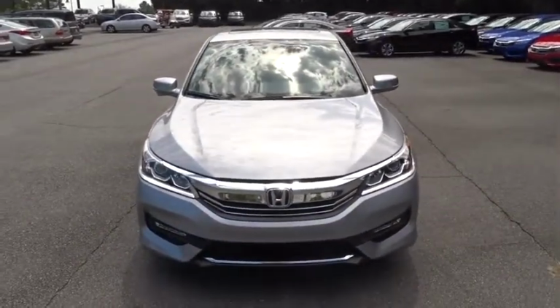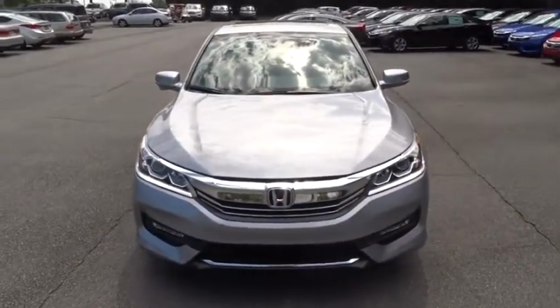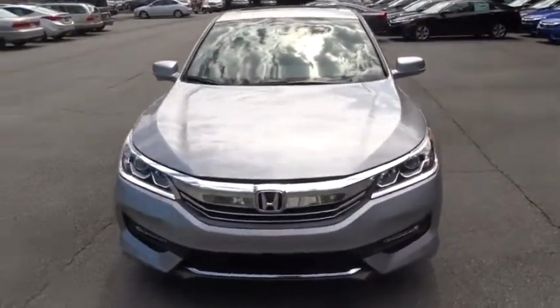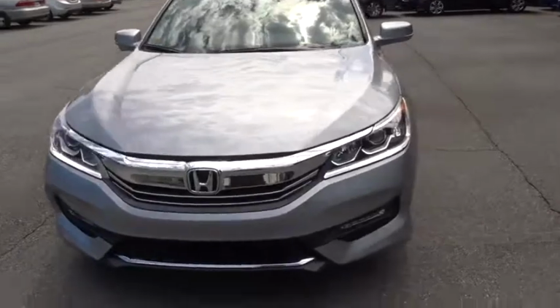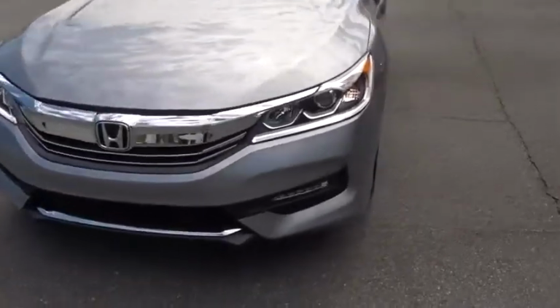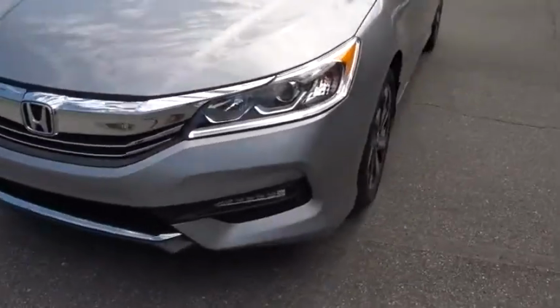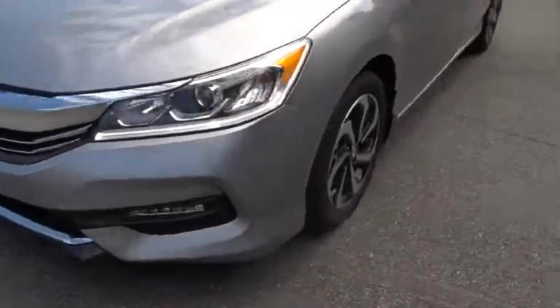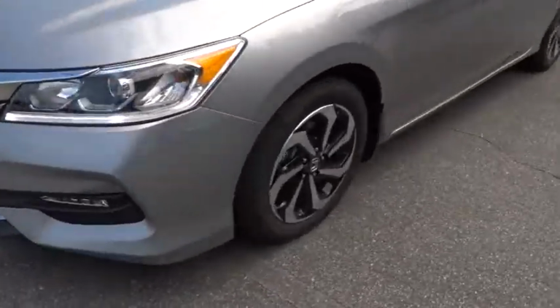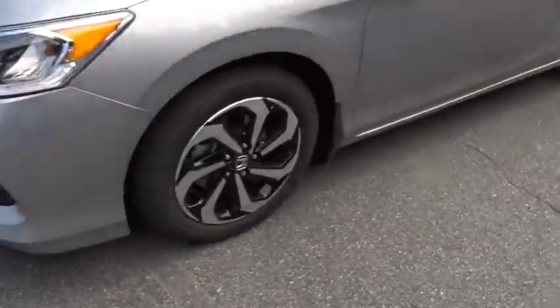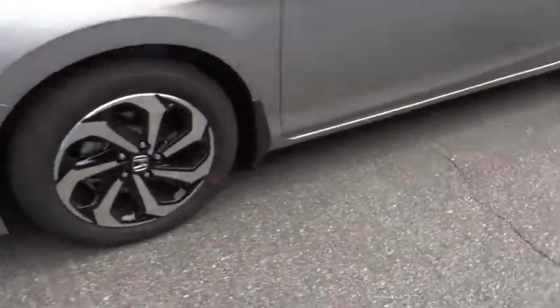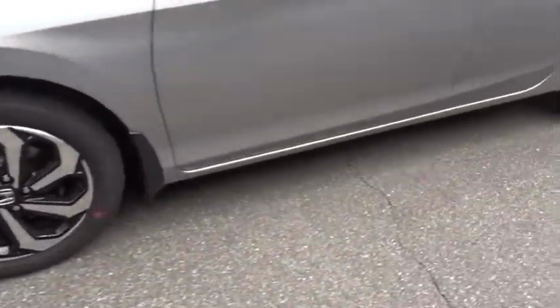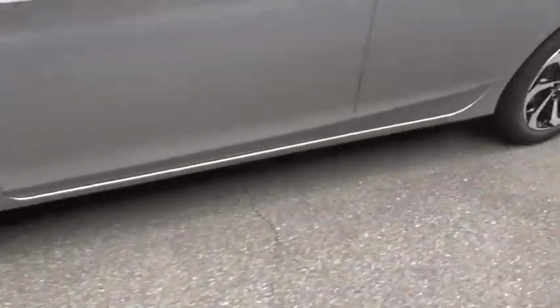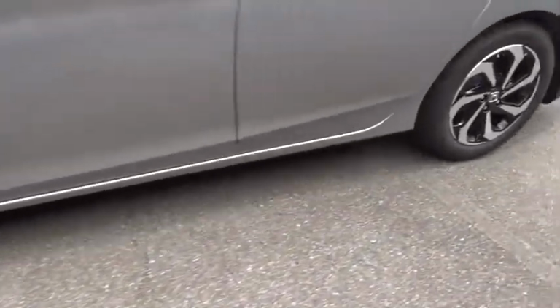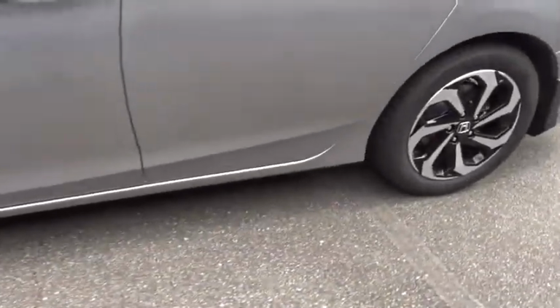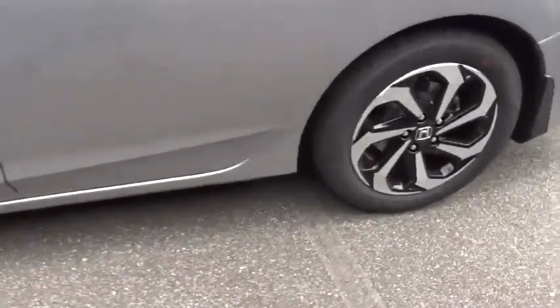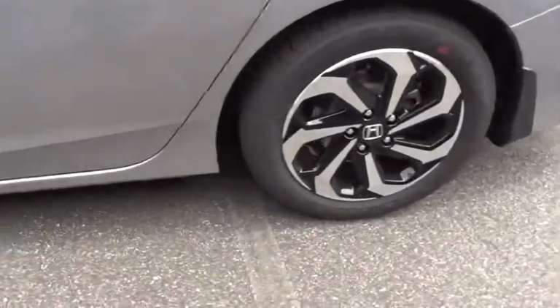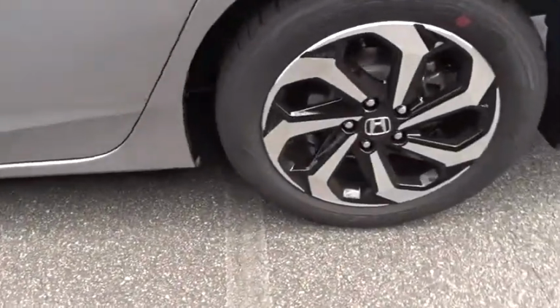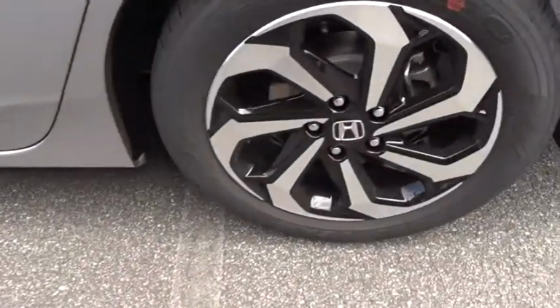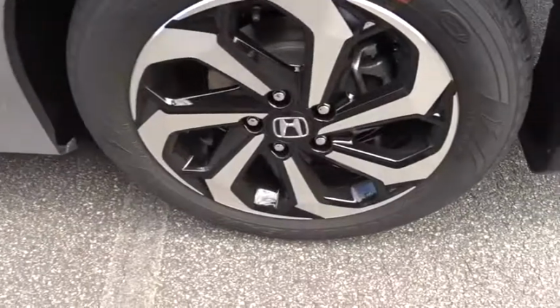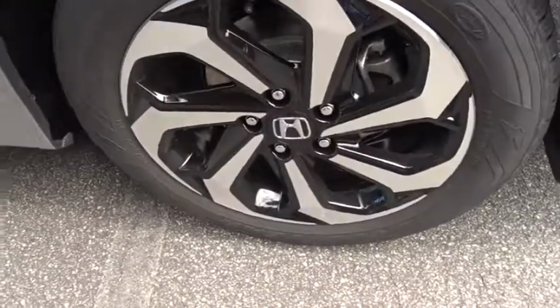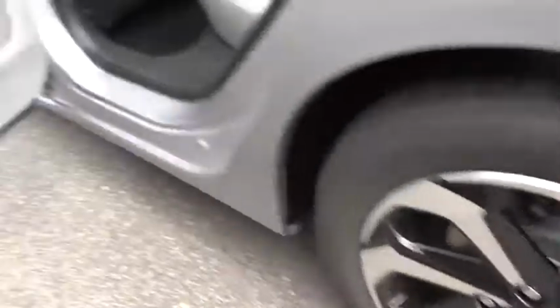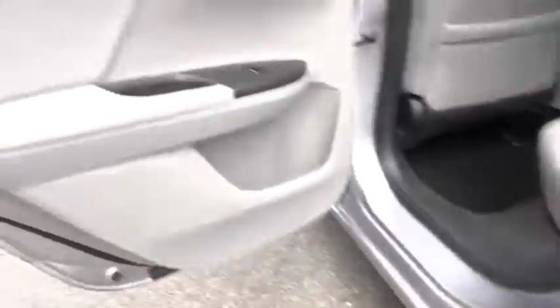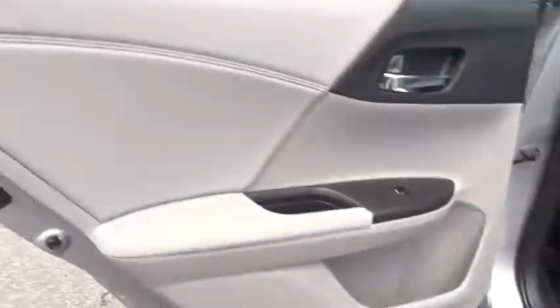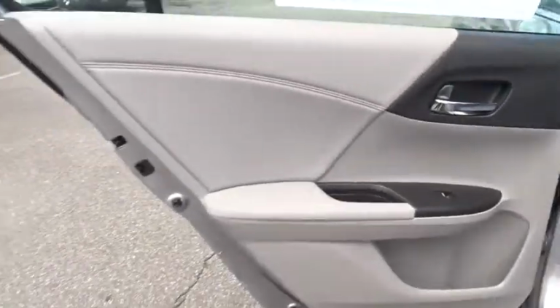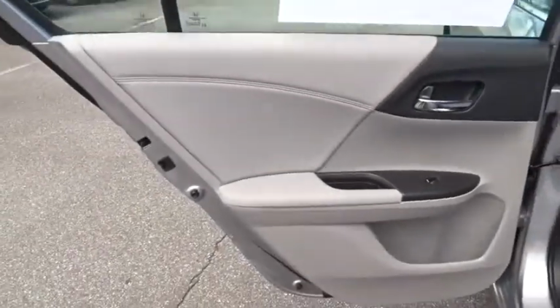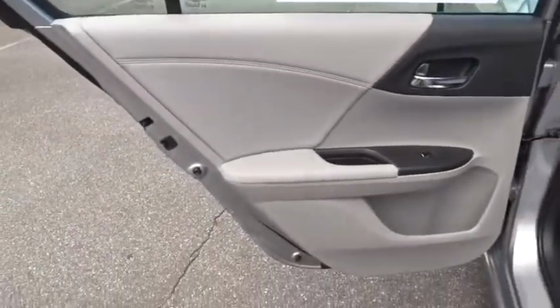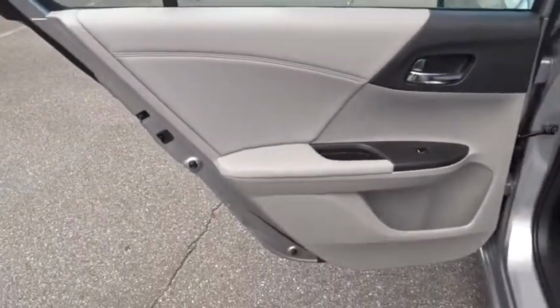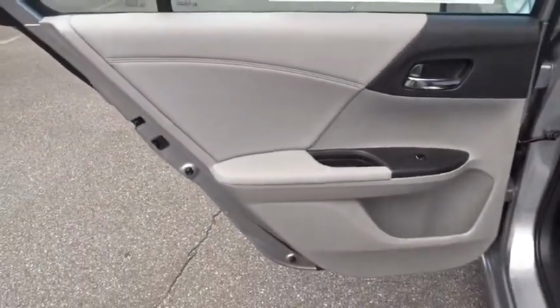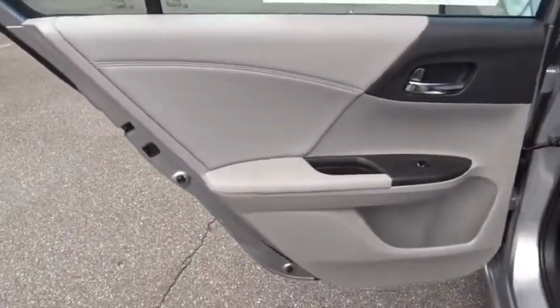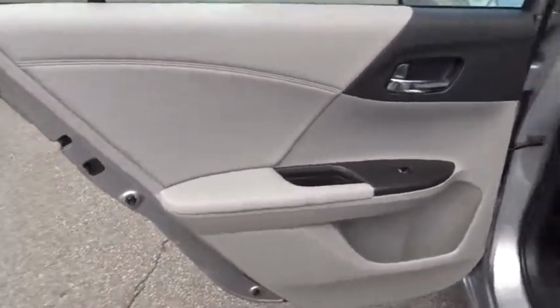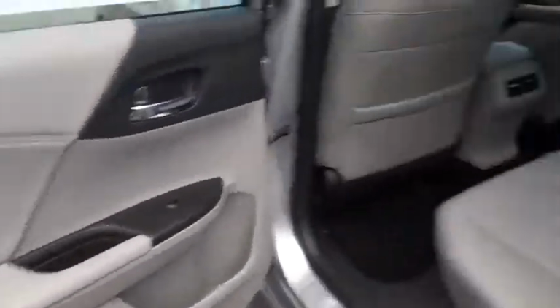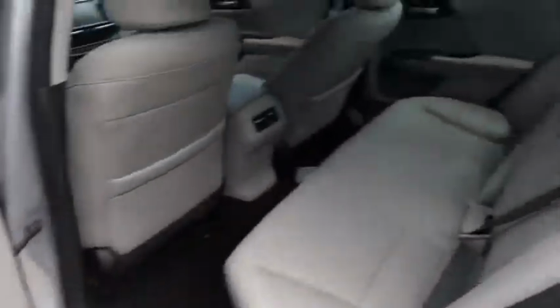Bluetooth. Adjustable steering wheel. Power steering. Floor mats. Keyless start. Aluminum wheels. Cruise control. Auto dimming rear view mirror. Four wheel disc brakes. Universal garage door opener.